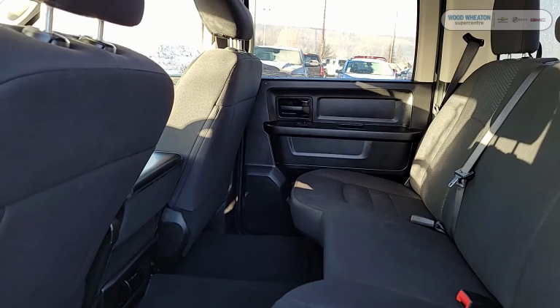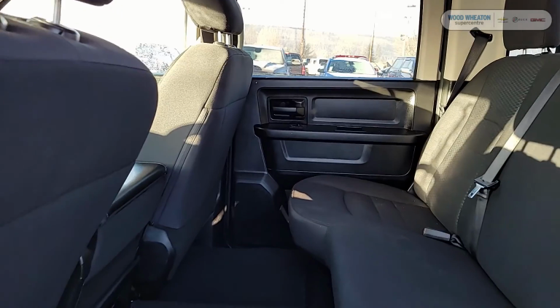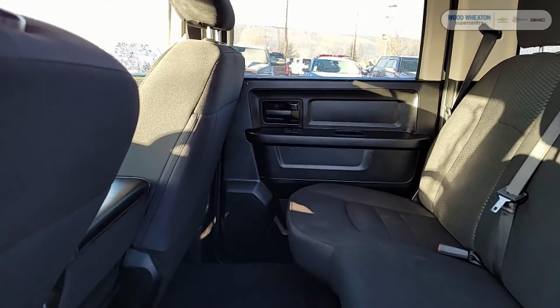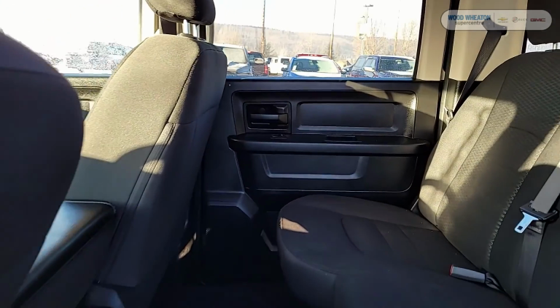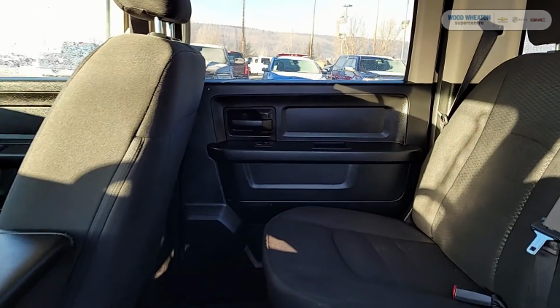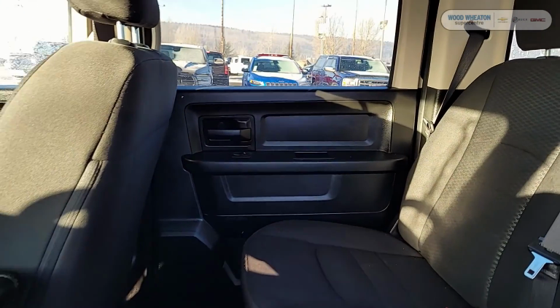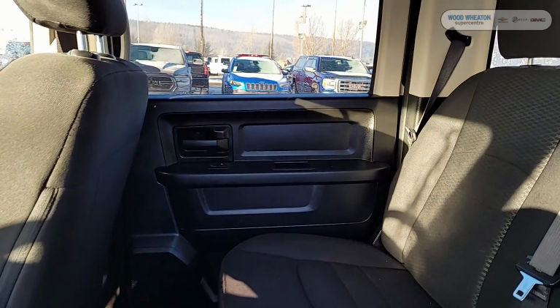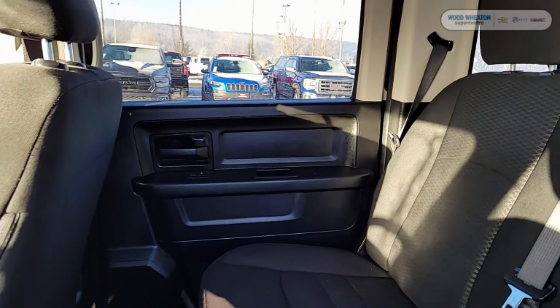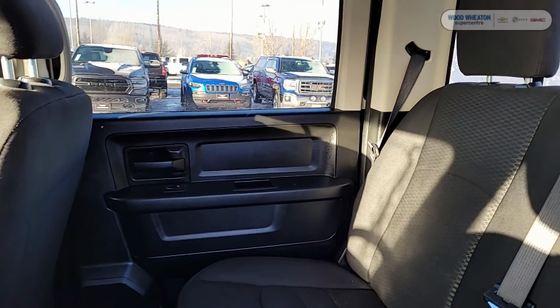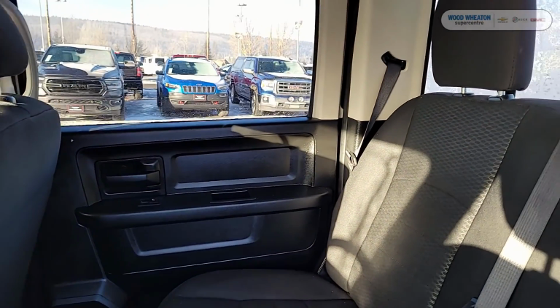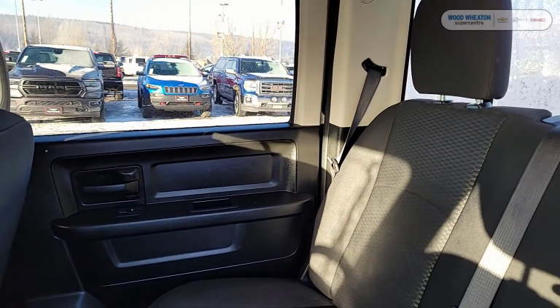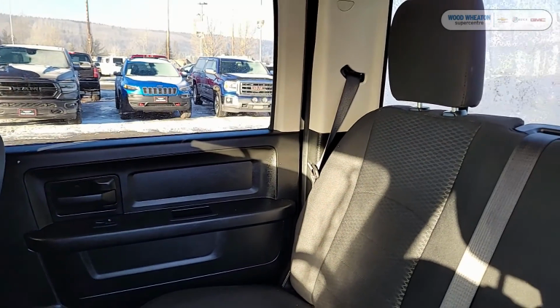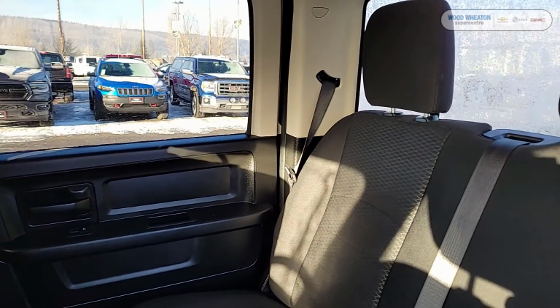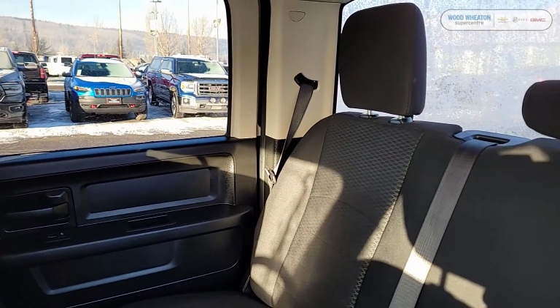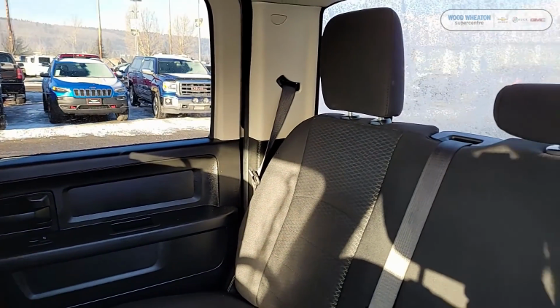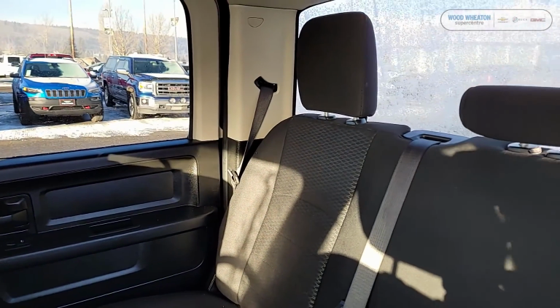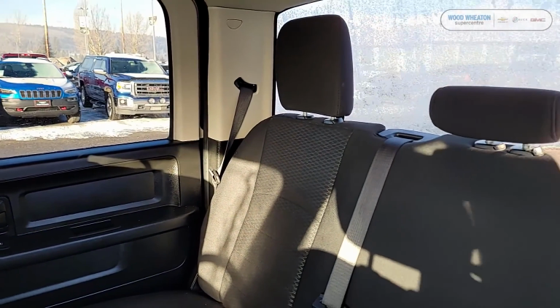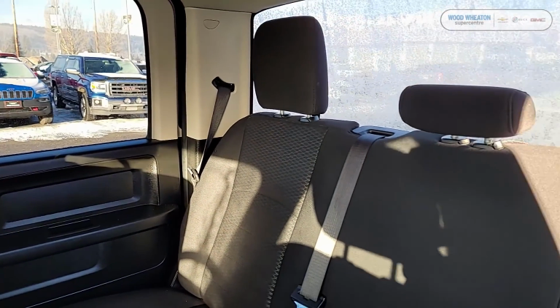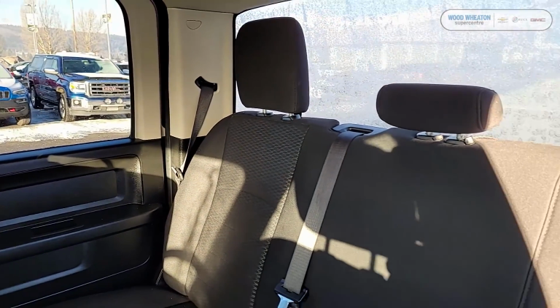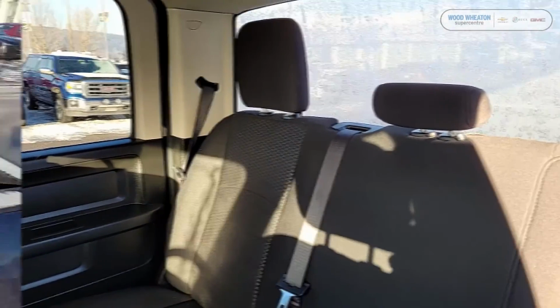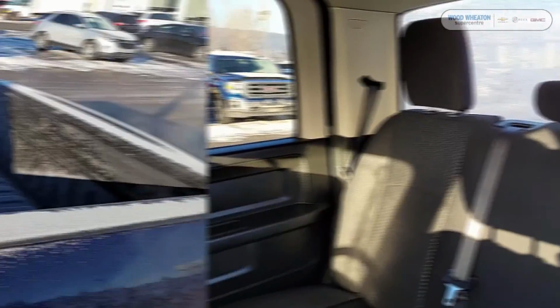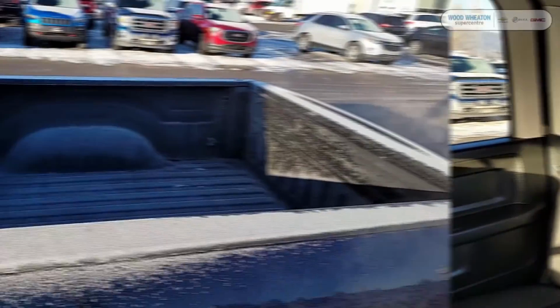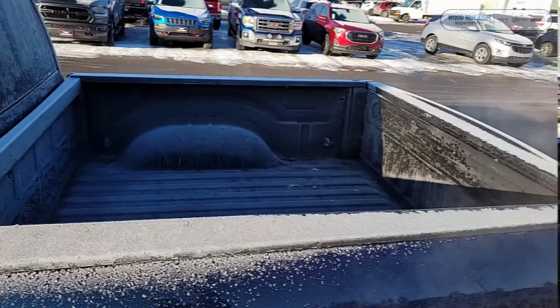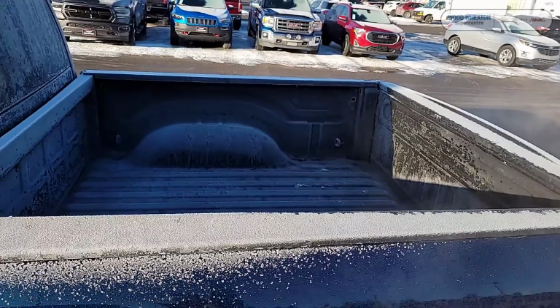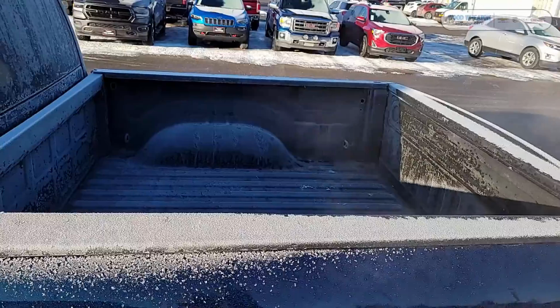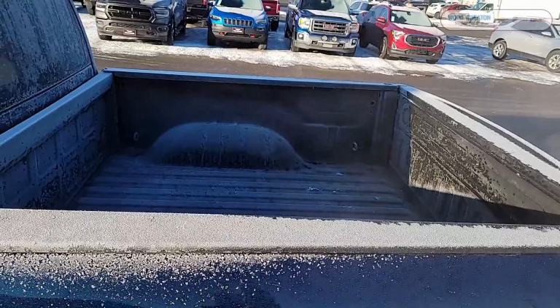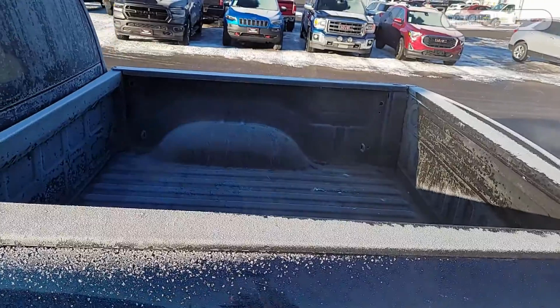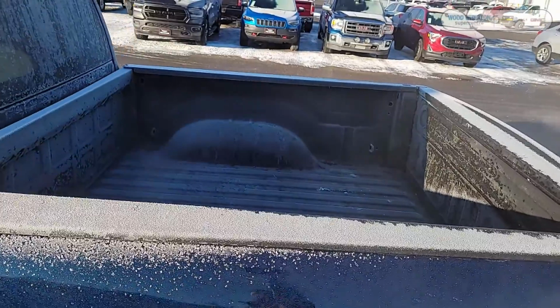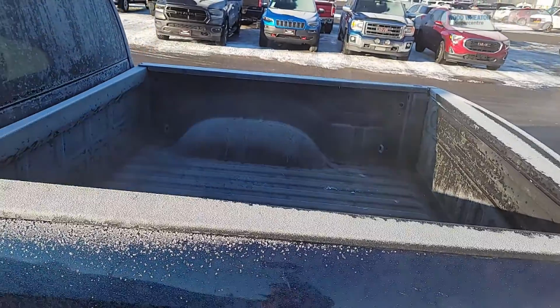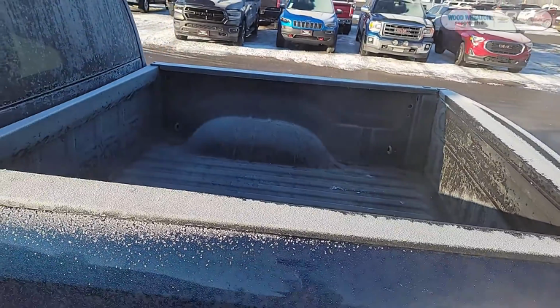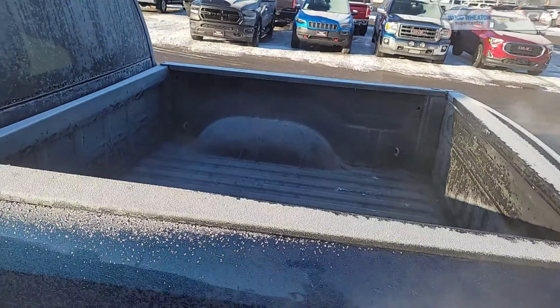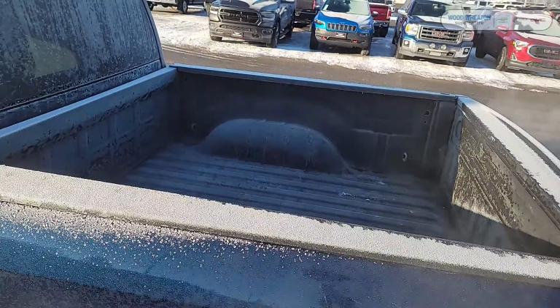Take a peek into the rear — you can see the cloth interior continues into that second row. Back here you can also check out the short box.